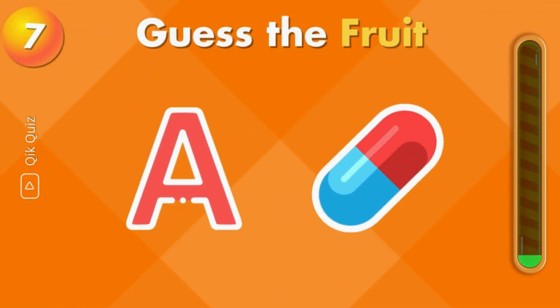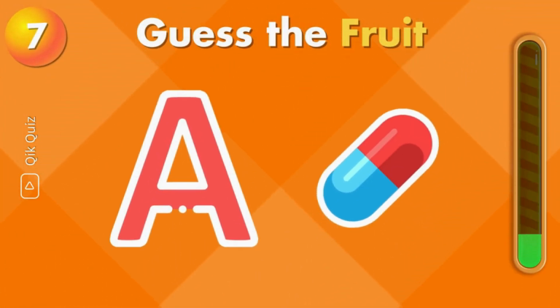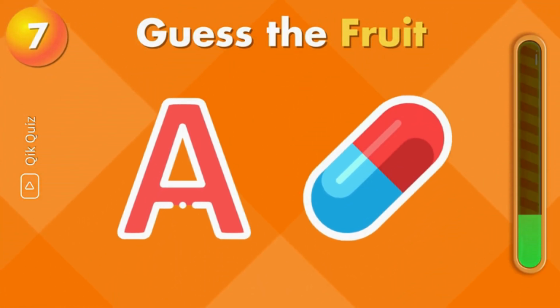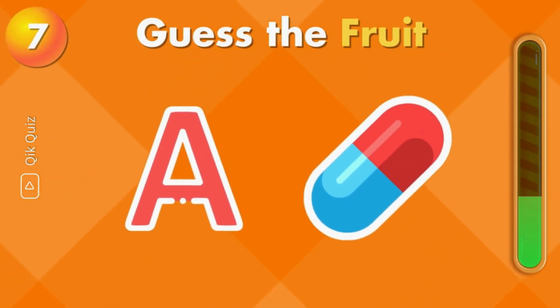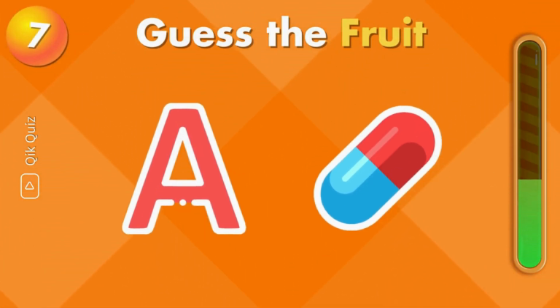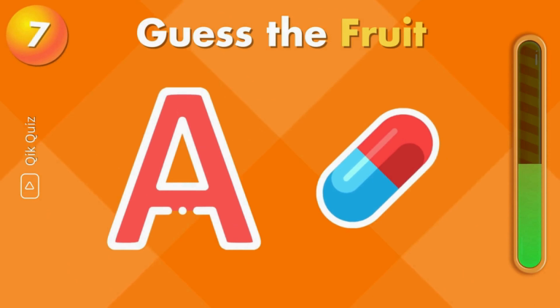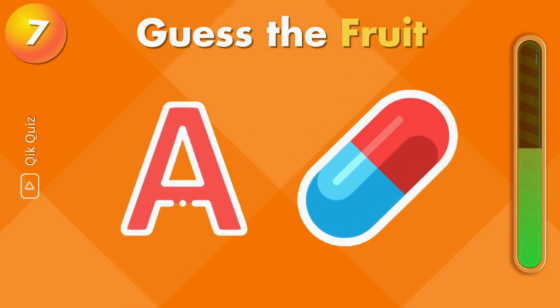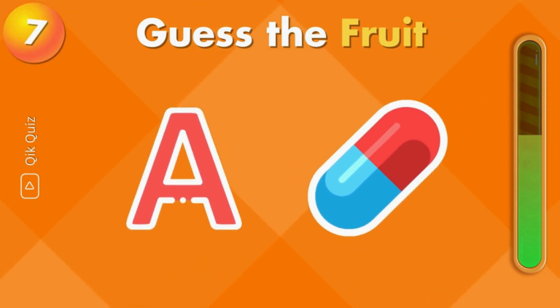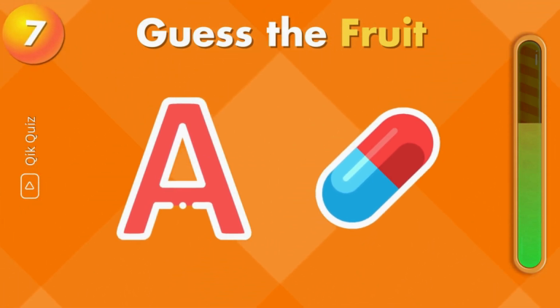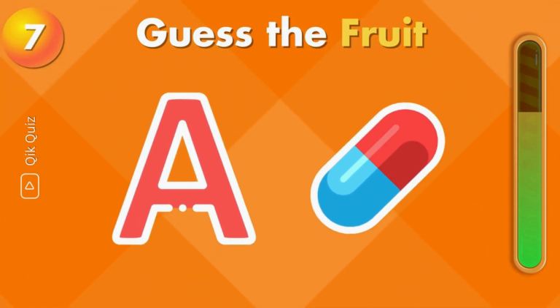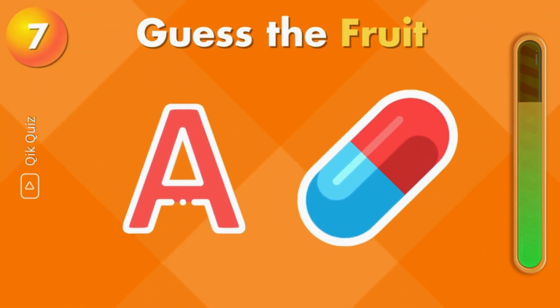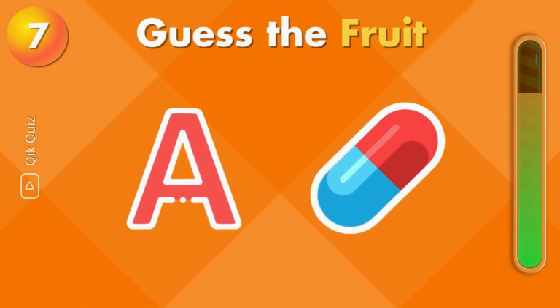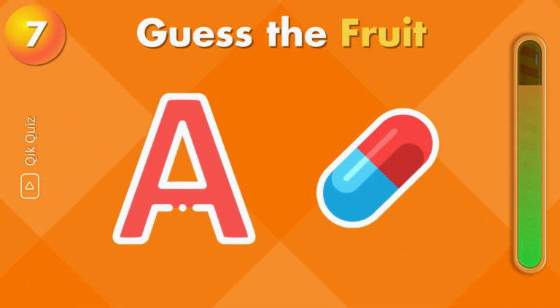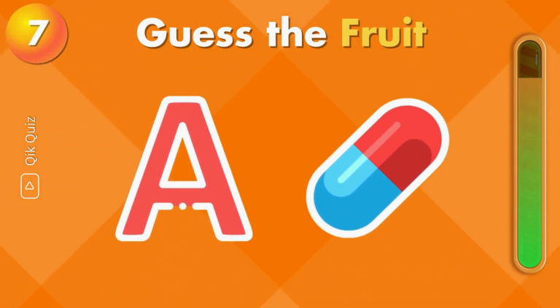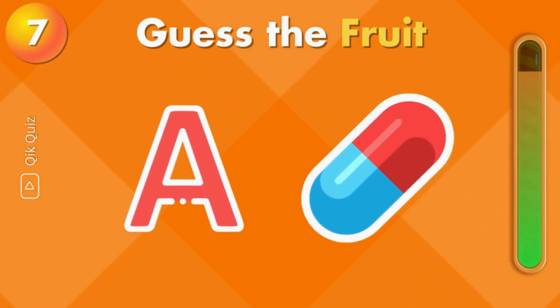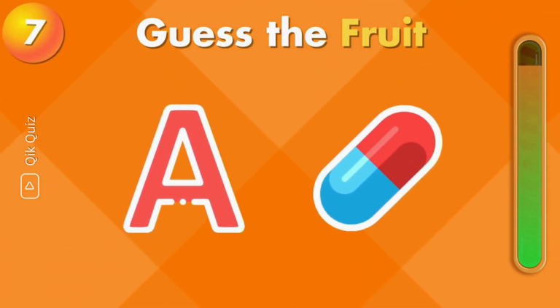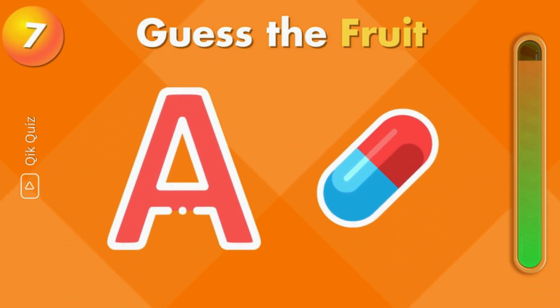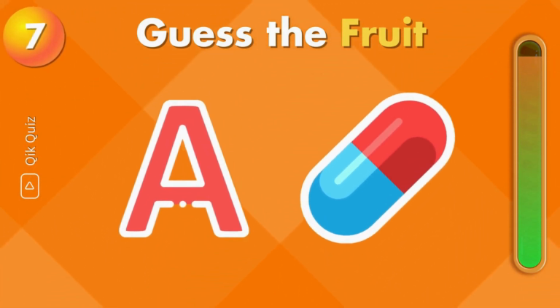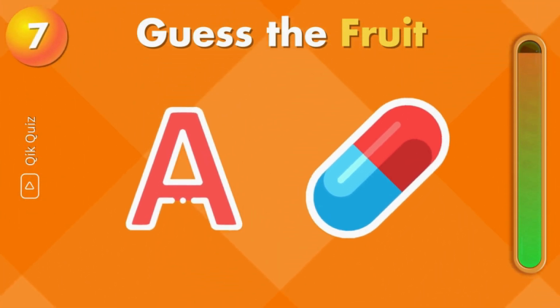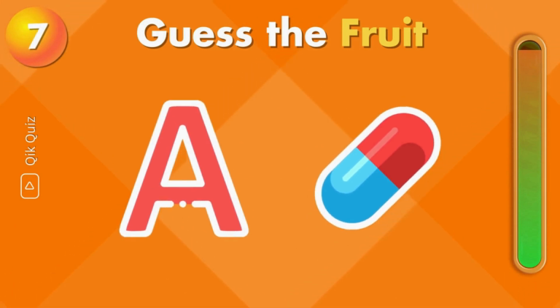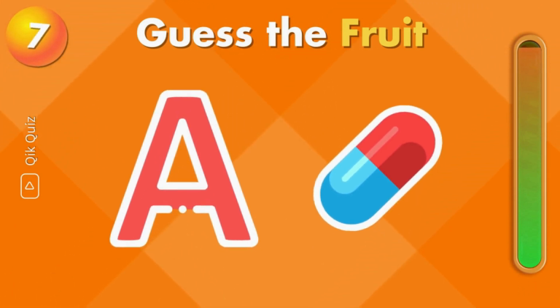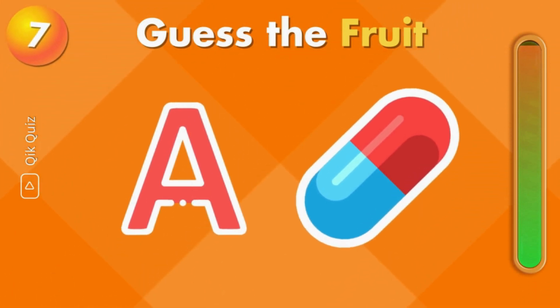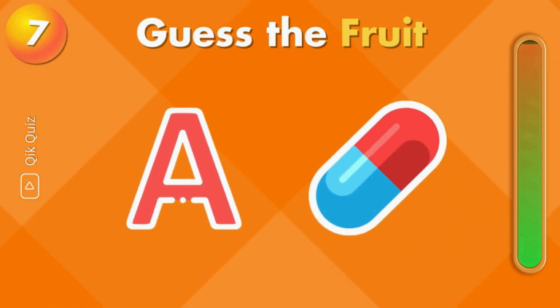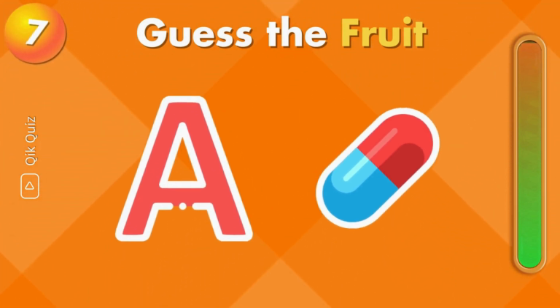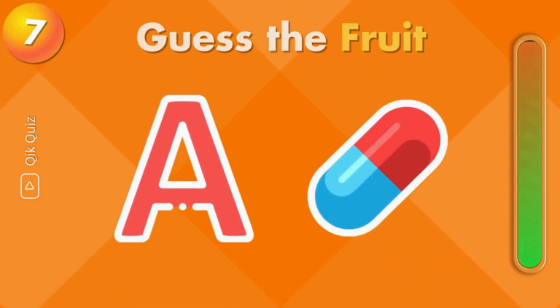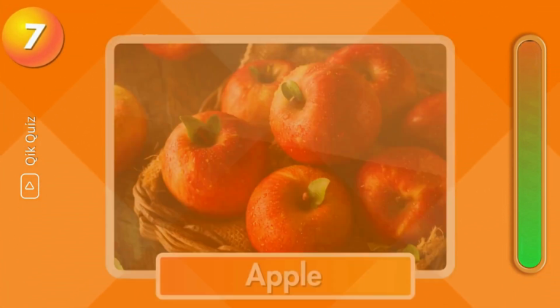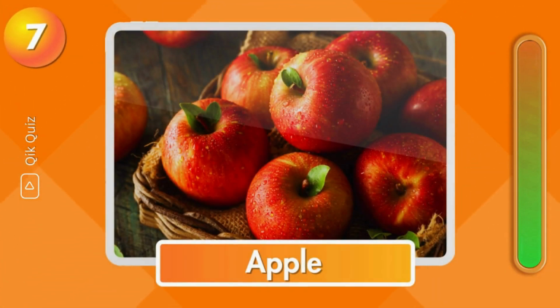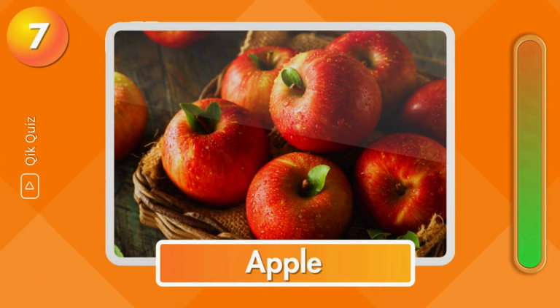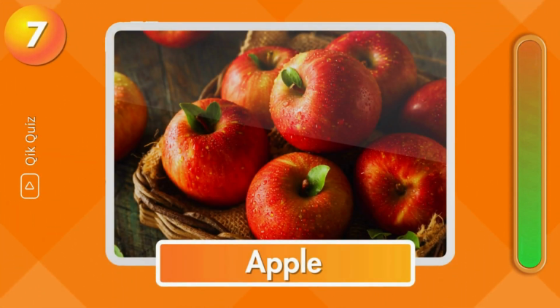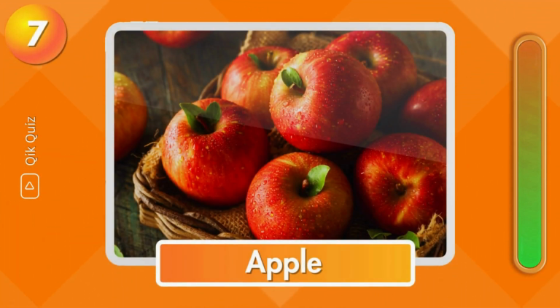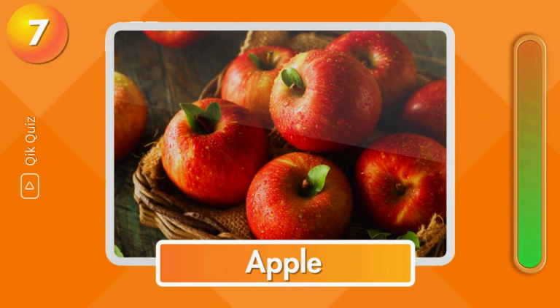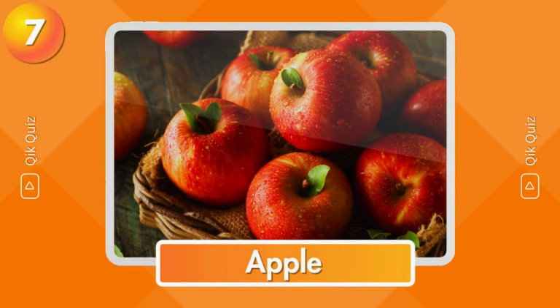This fruit is too easy to guess. Did you get it? It's apple.